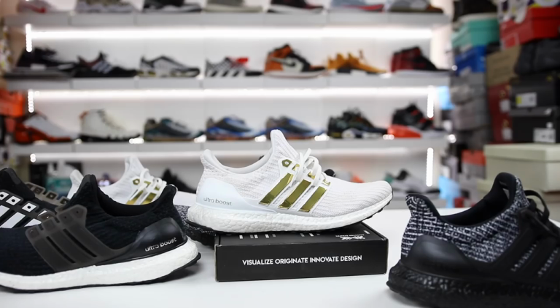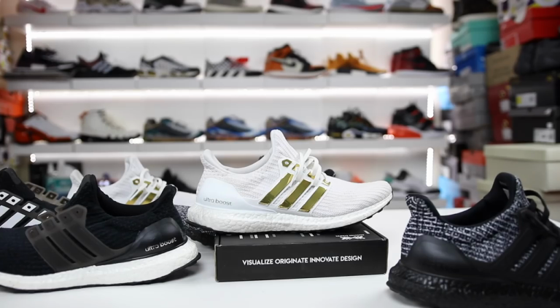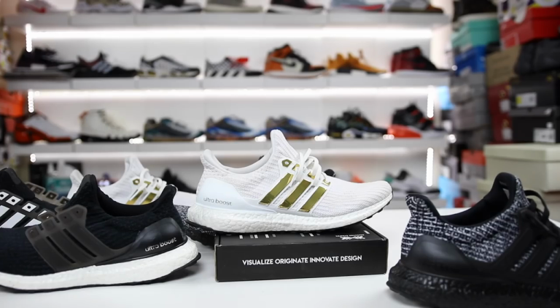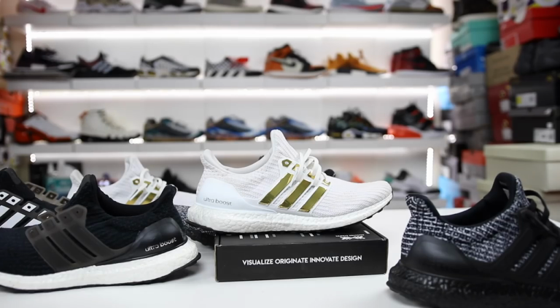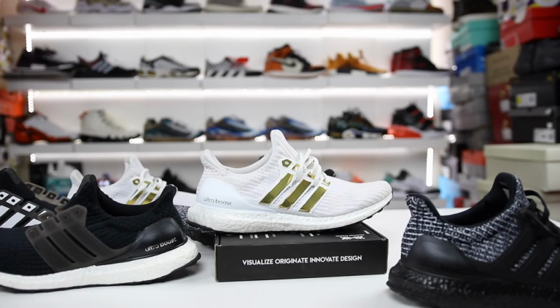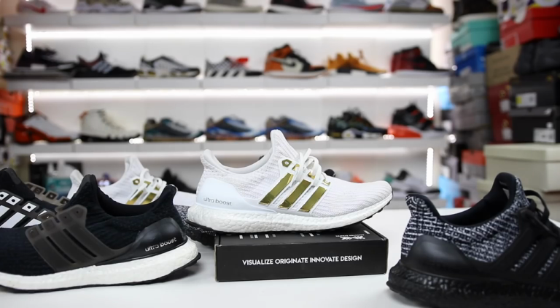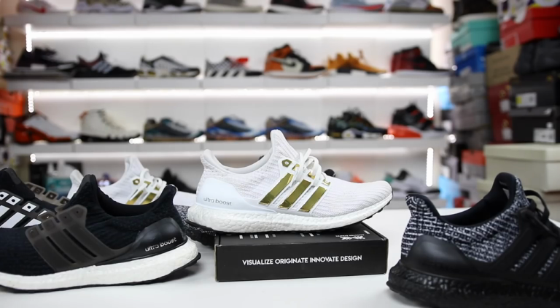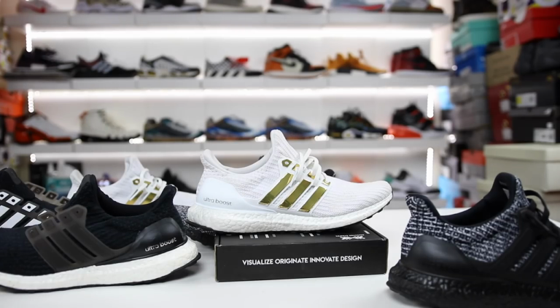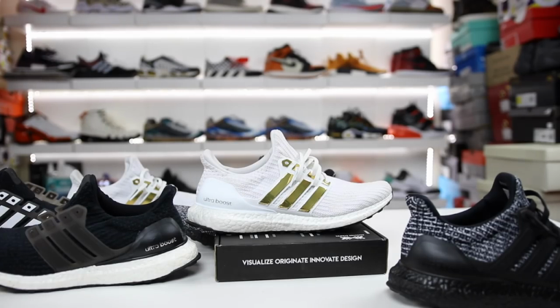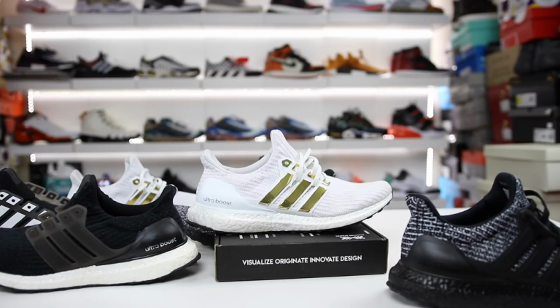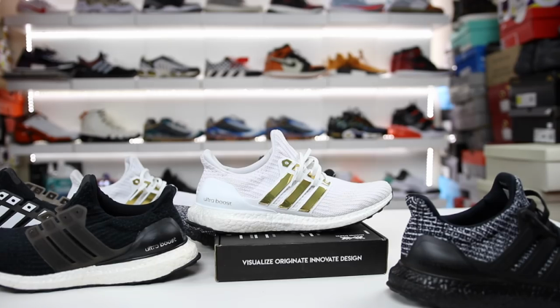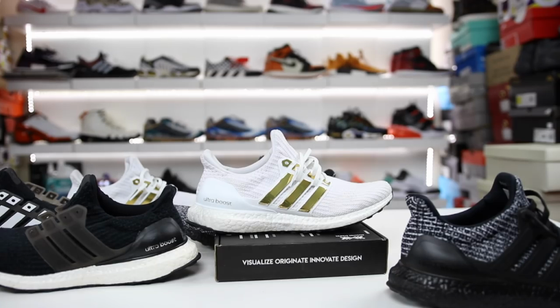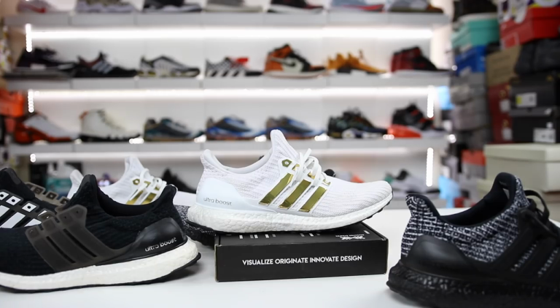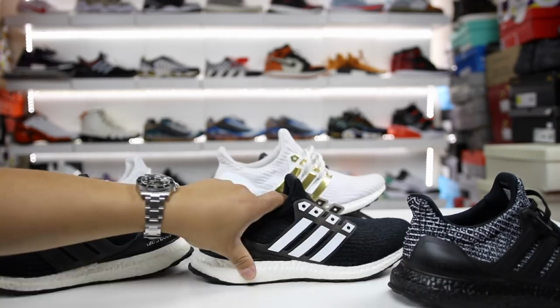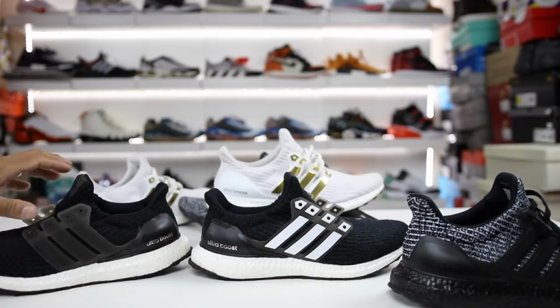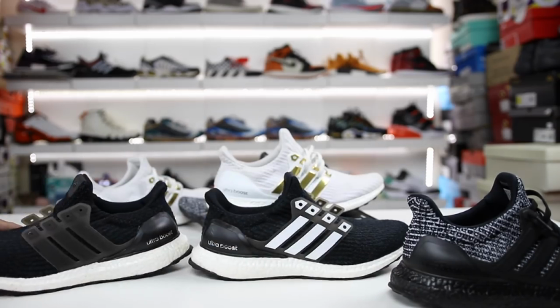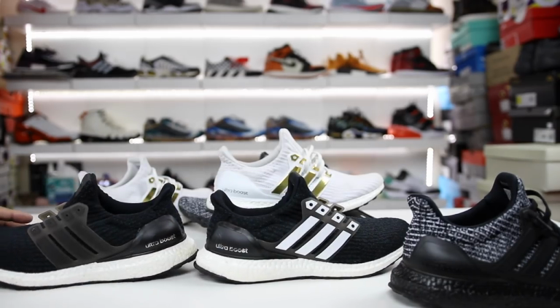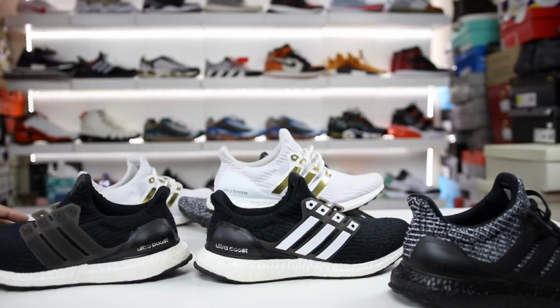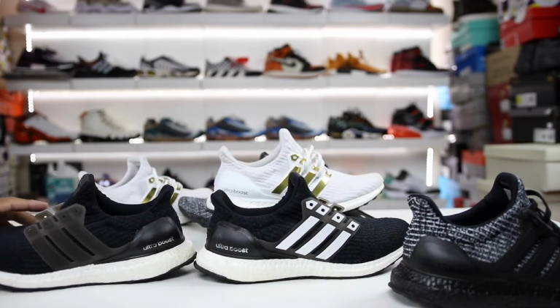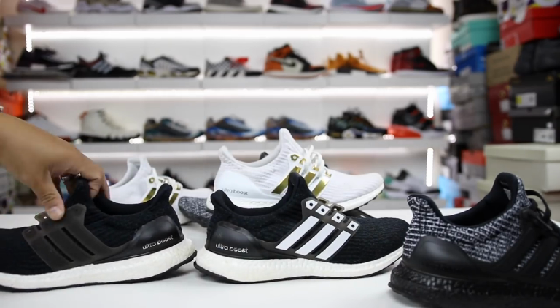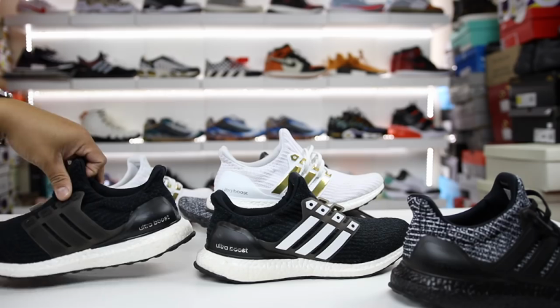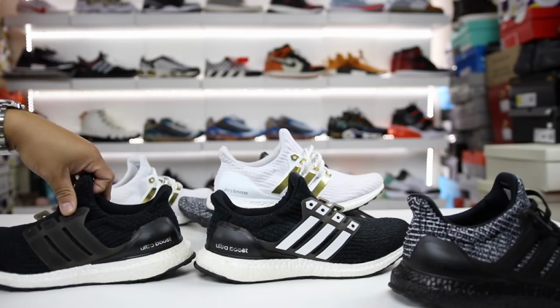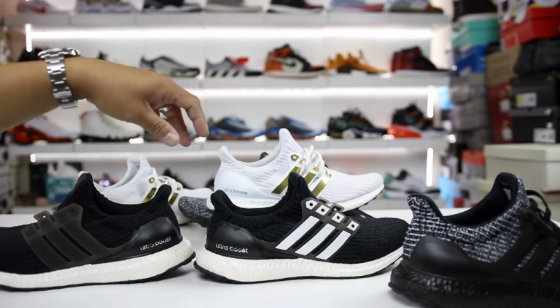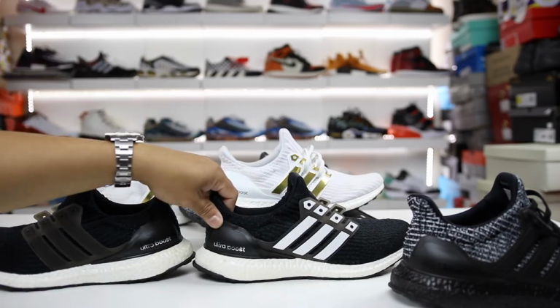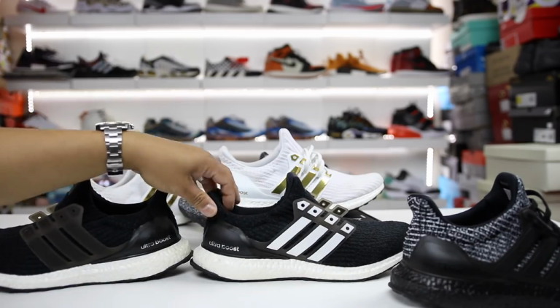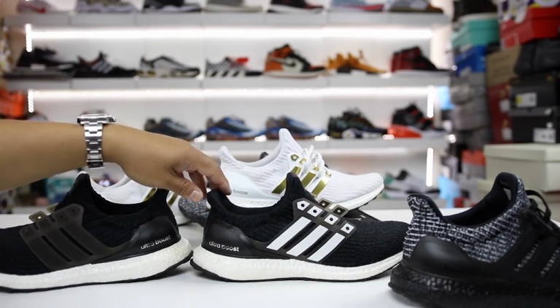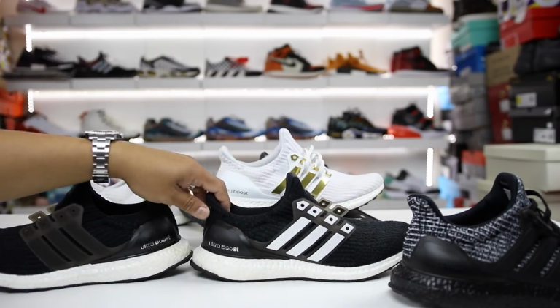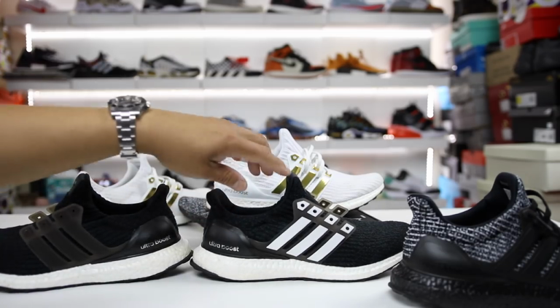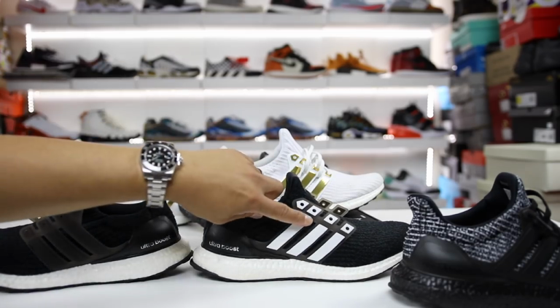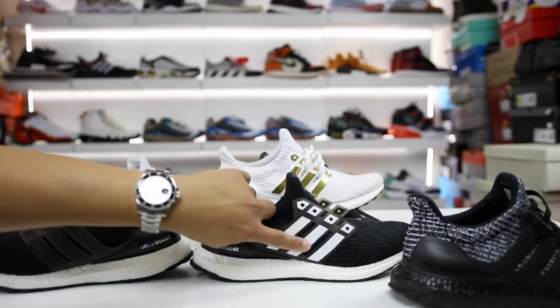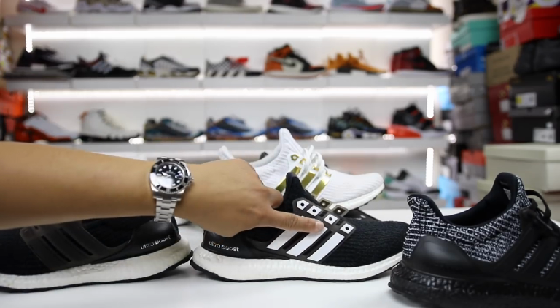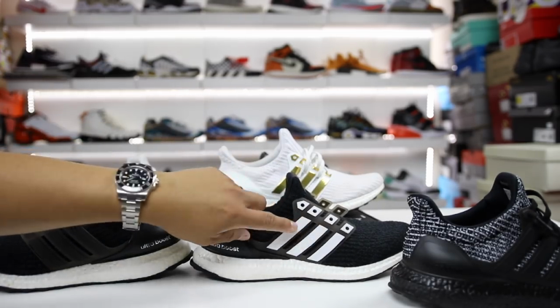What is going on guys? Hess here at collectivekicks.com, and if you guys want to shop this week's top sneaker deals, check the link in the description. In this video, I just wanted to show you guys how you can transform a GR pair of Ultra Boost and just make them your own a little bit by adding some stripes to the shoe.